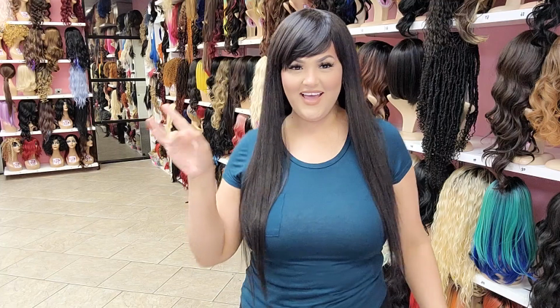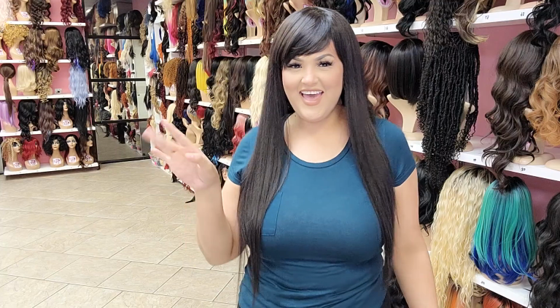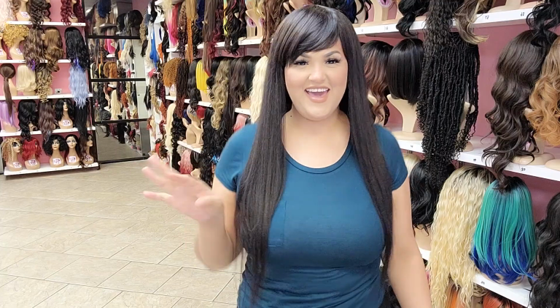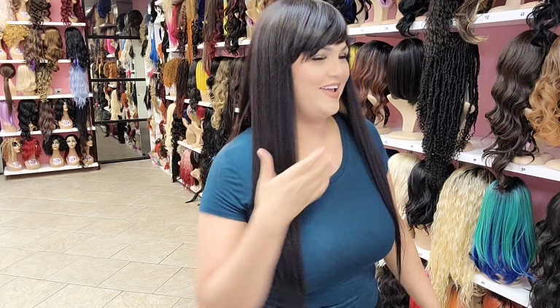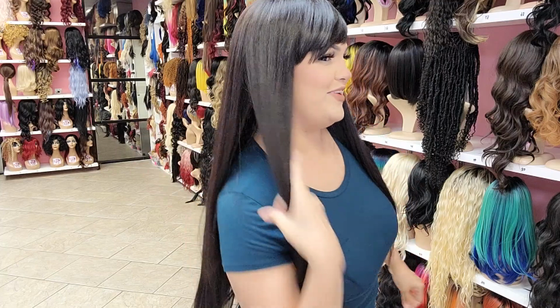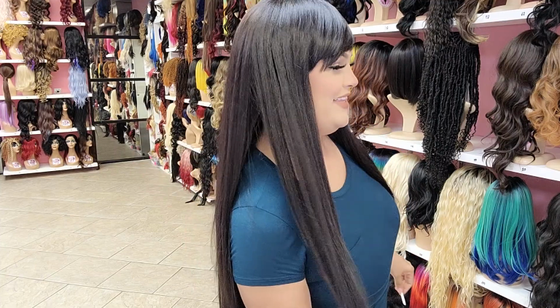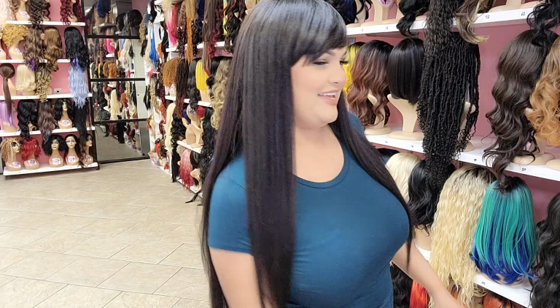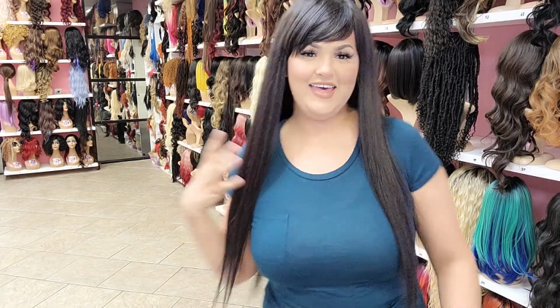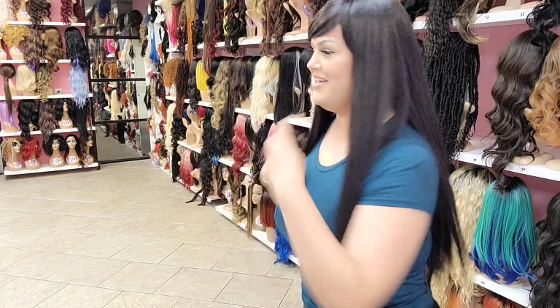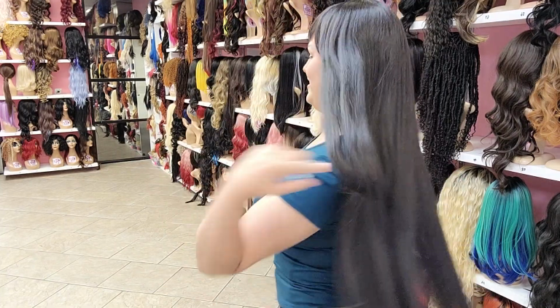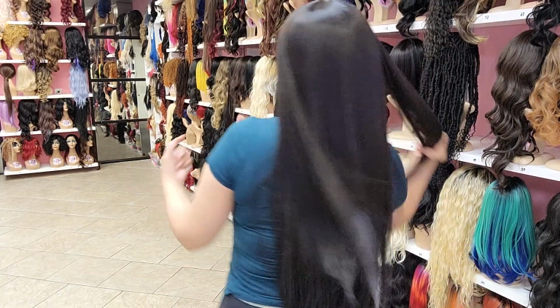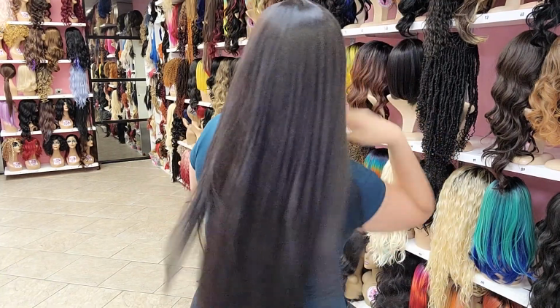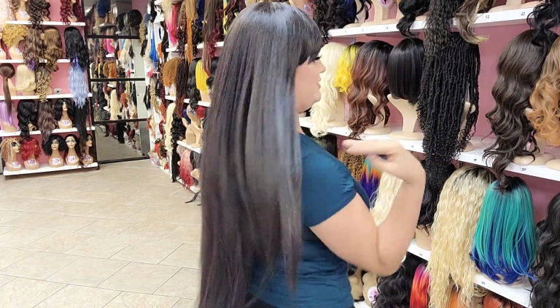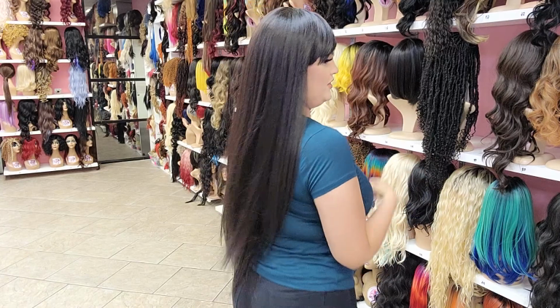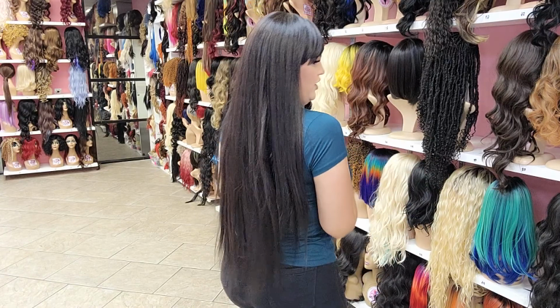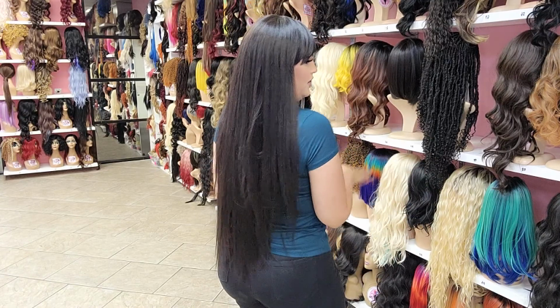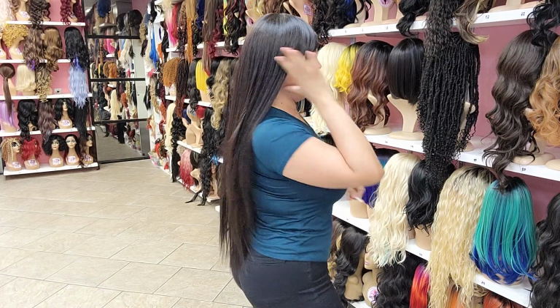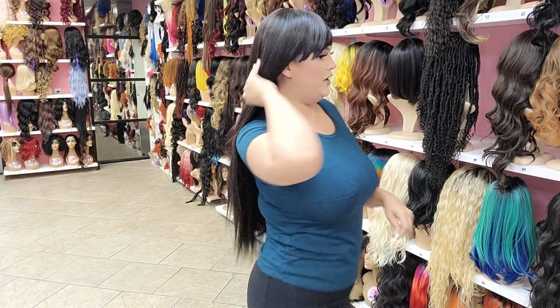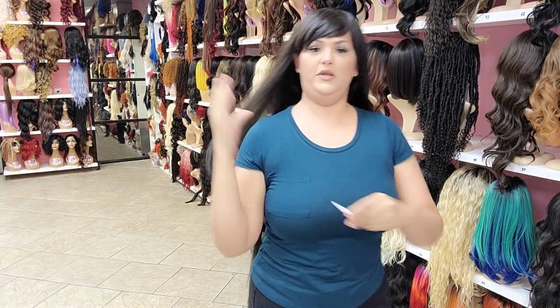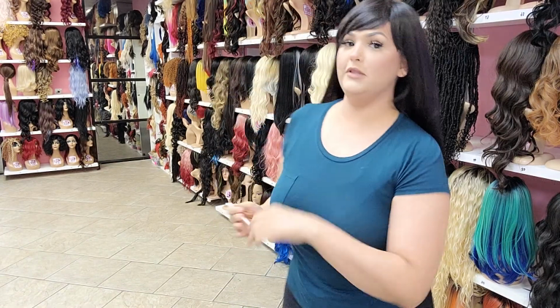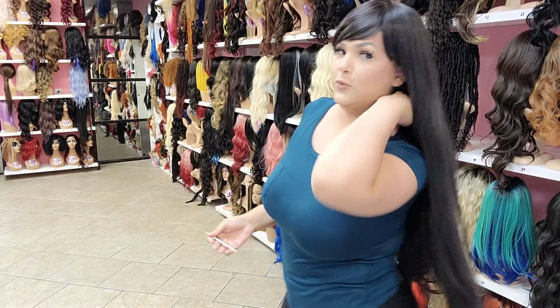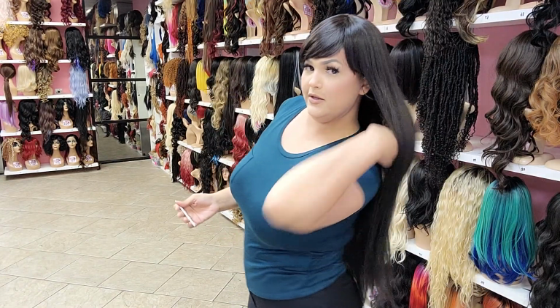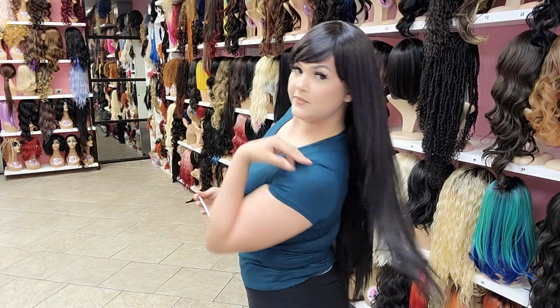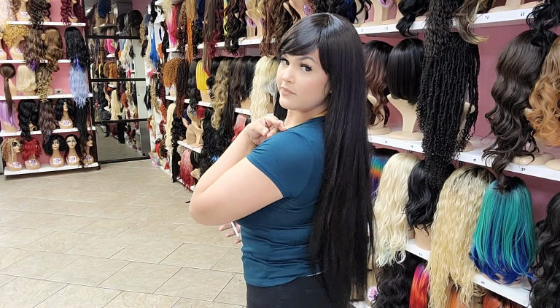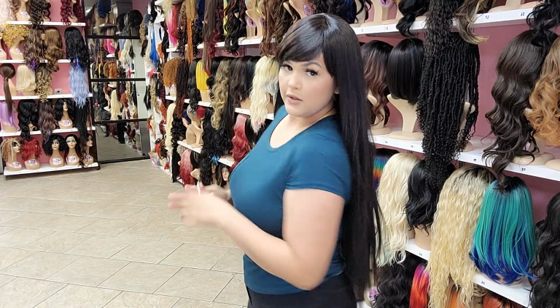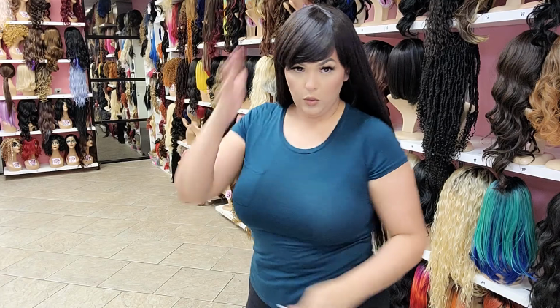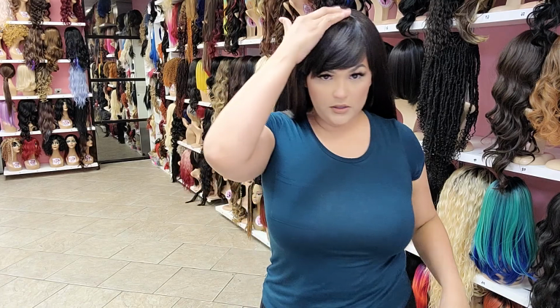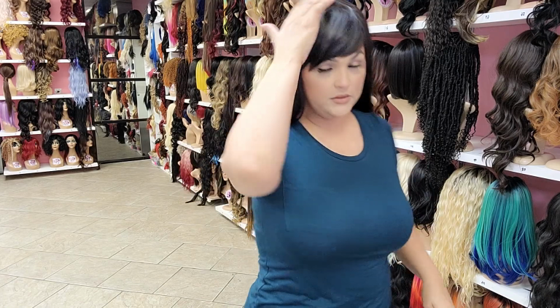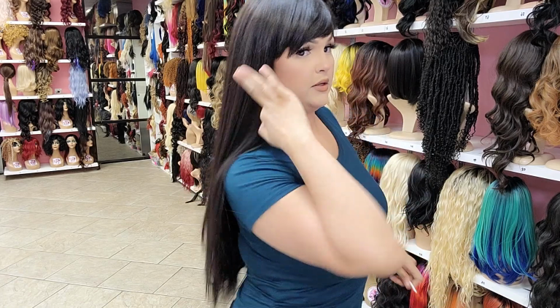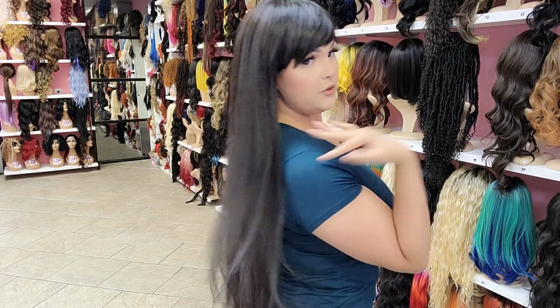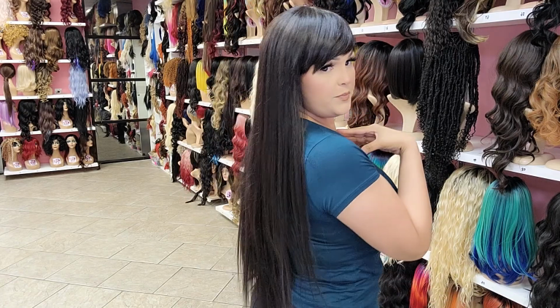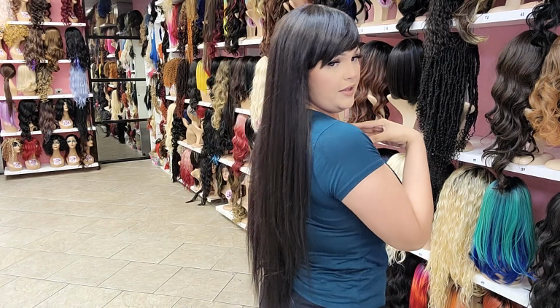Hi, we're here with Melissa. She's a long, long human hair blend wig, no heat, with bangs.